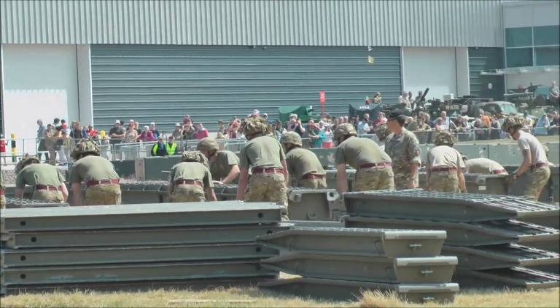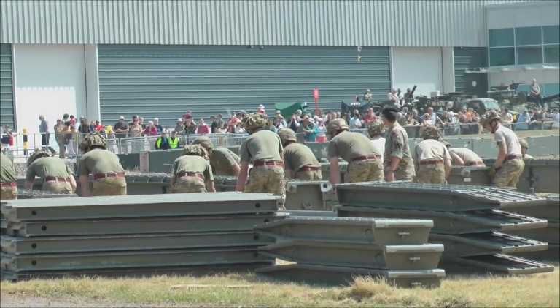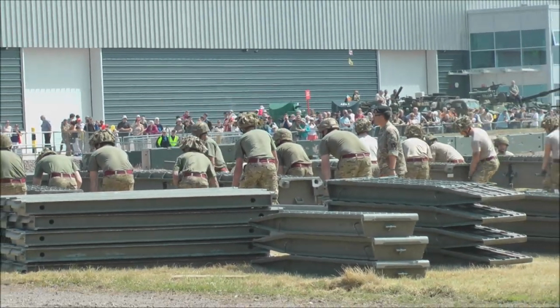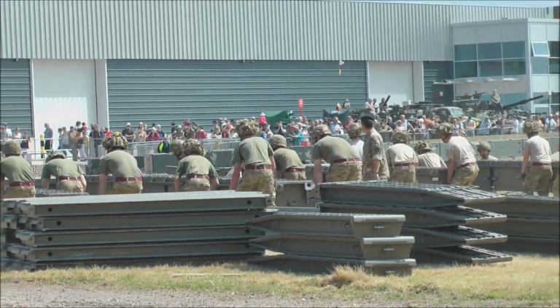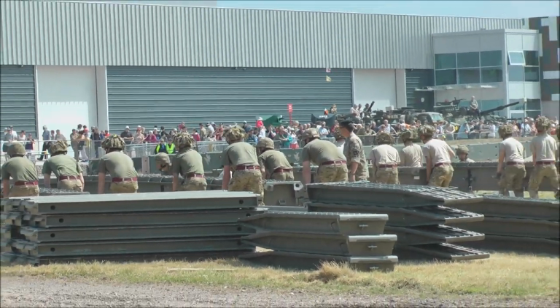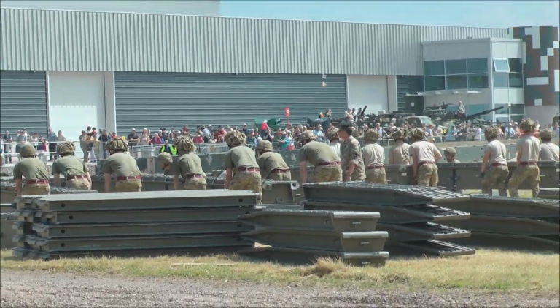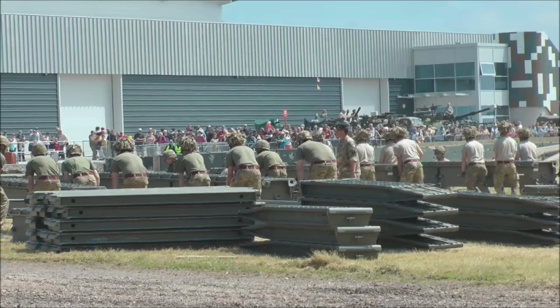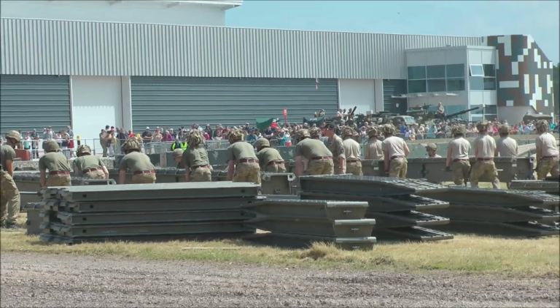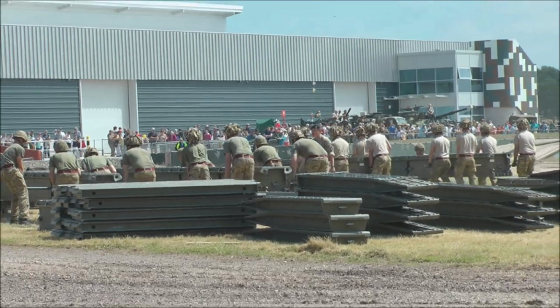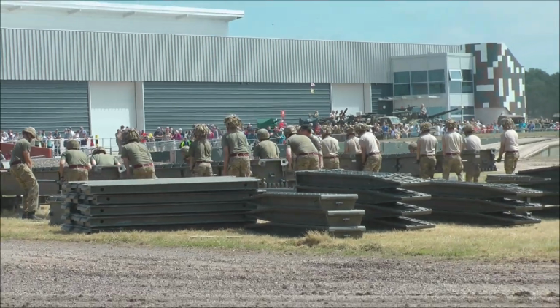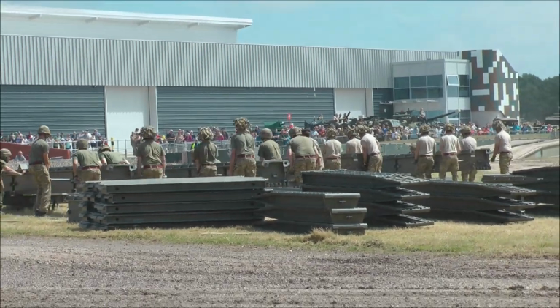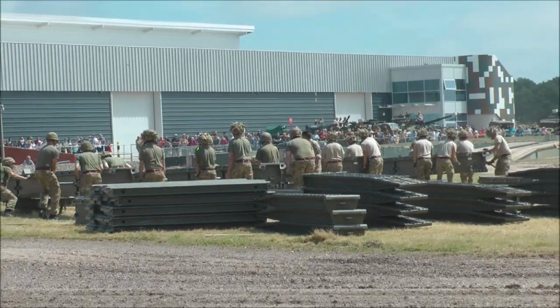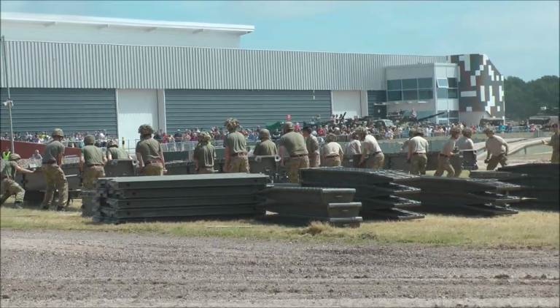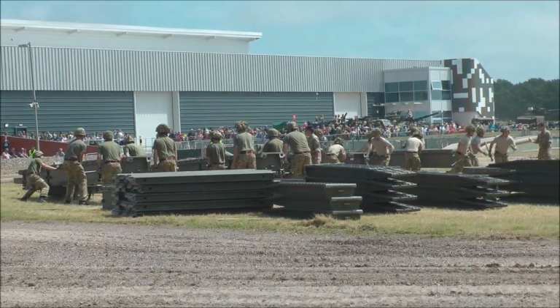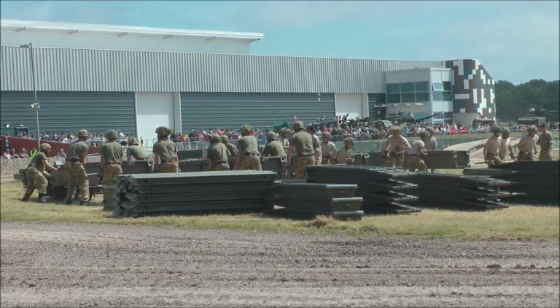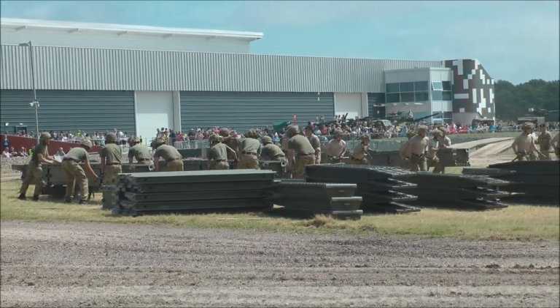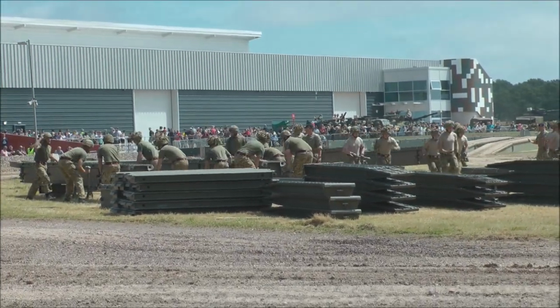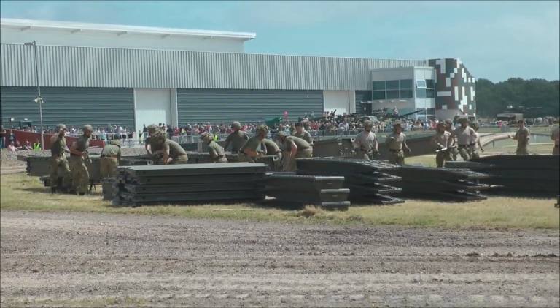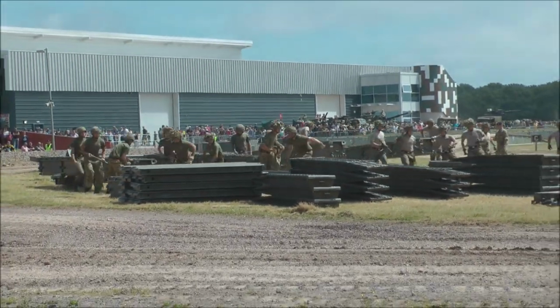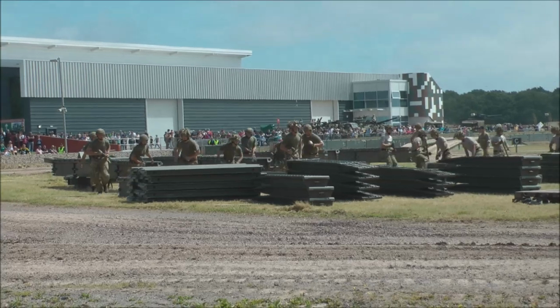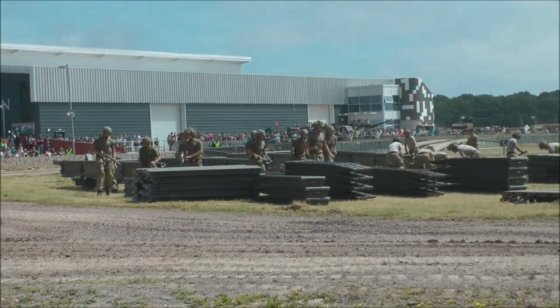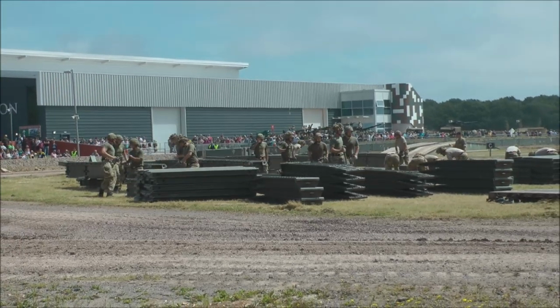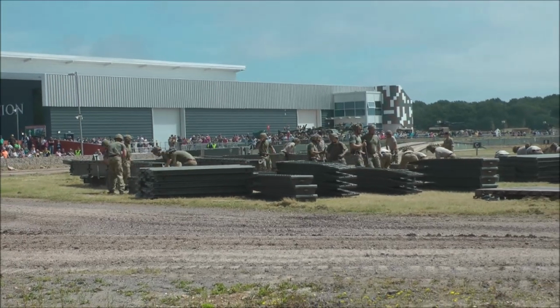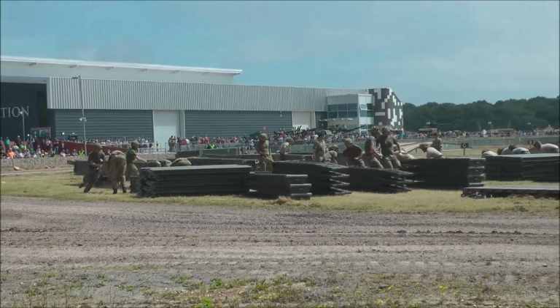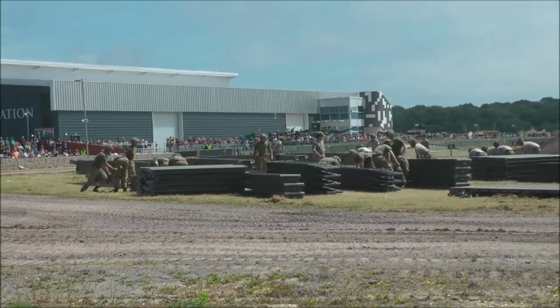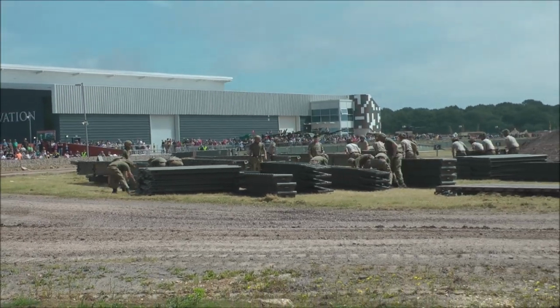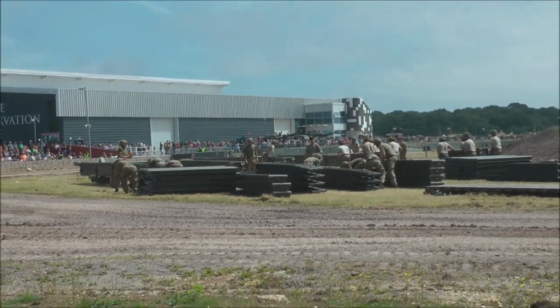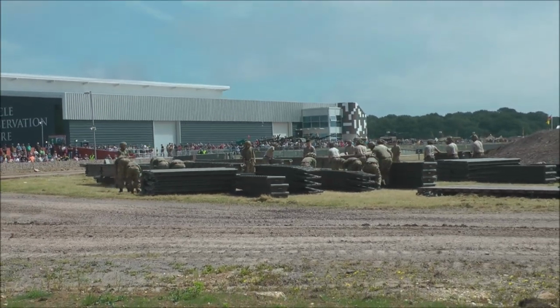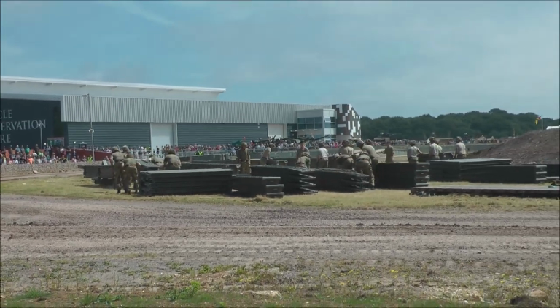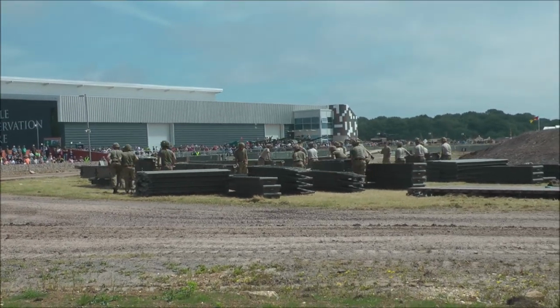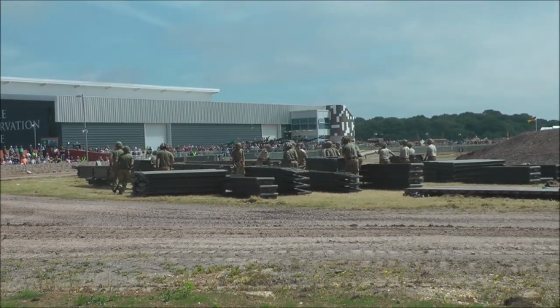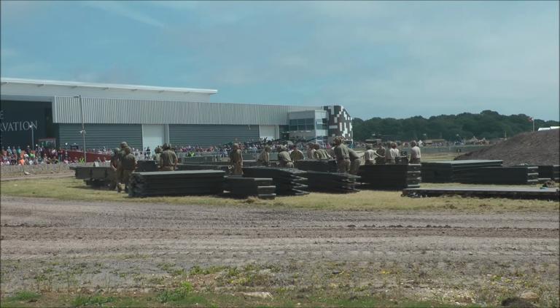I have to say, after a bit of a slow start, the light t-shirt guys have really picked up from their cheers. So hopefully this side are going to be giving the darker t-shirt guys a real cheer, because they need to catch up. I think they're slipping a little bit behind now.